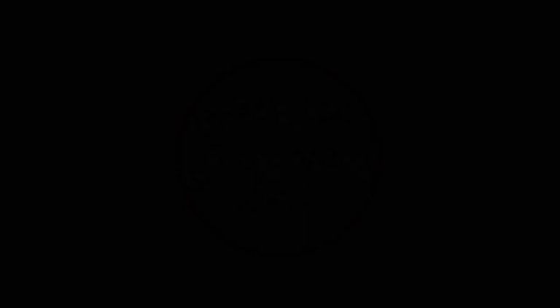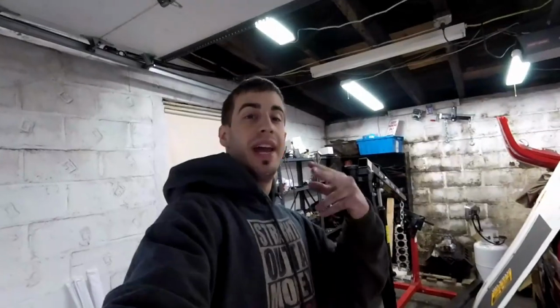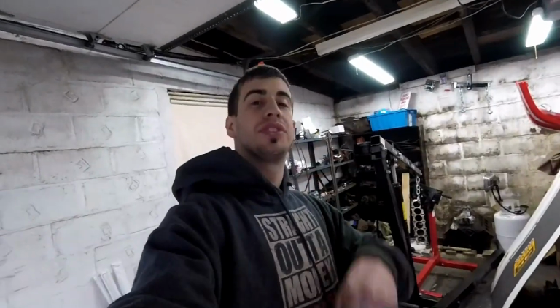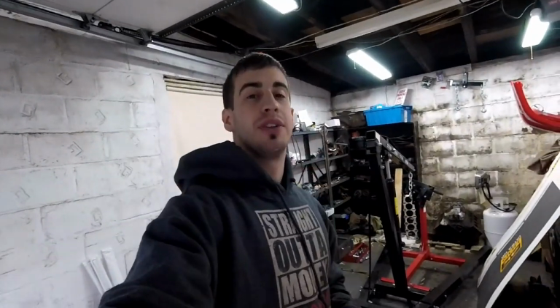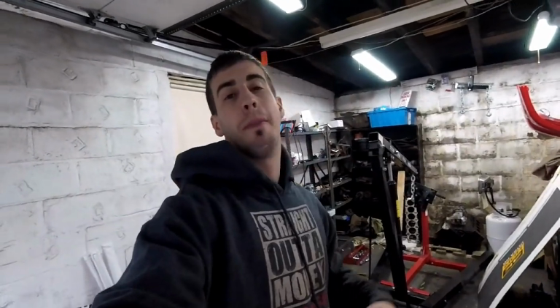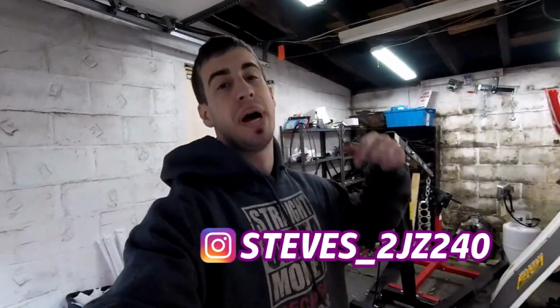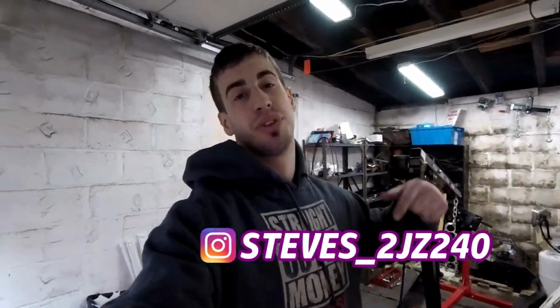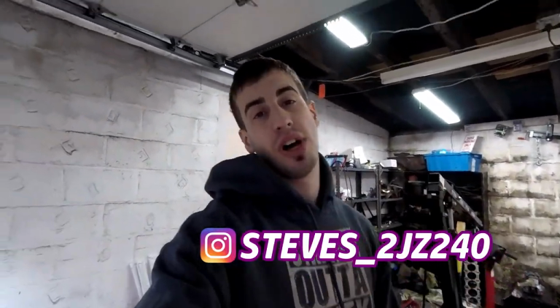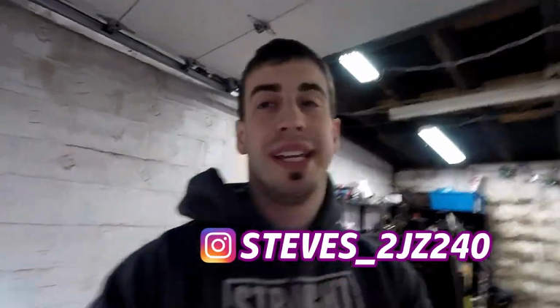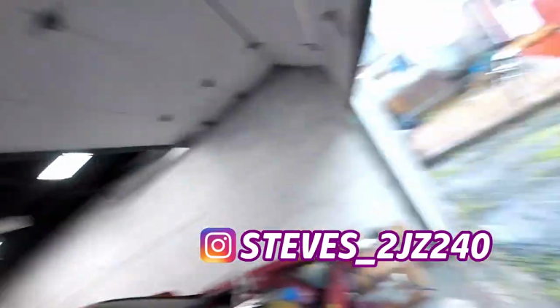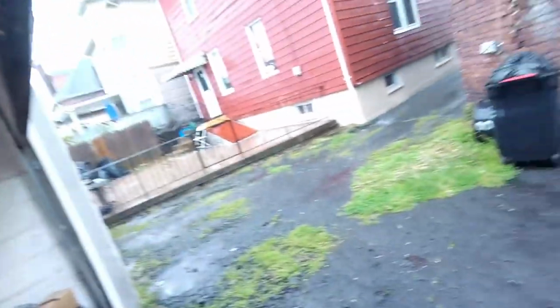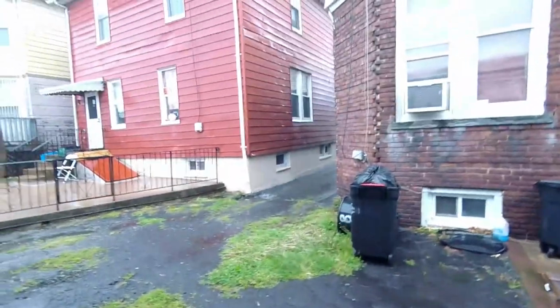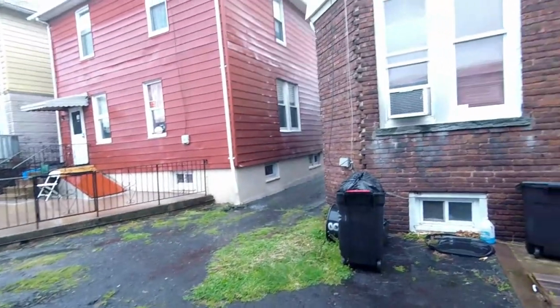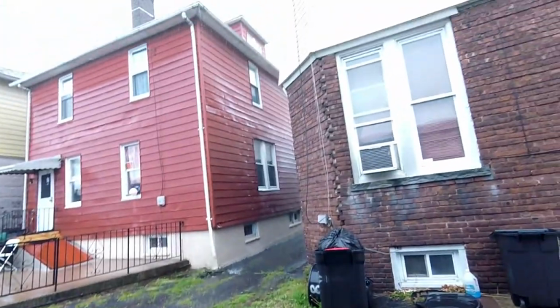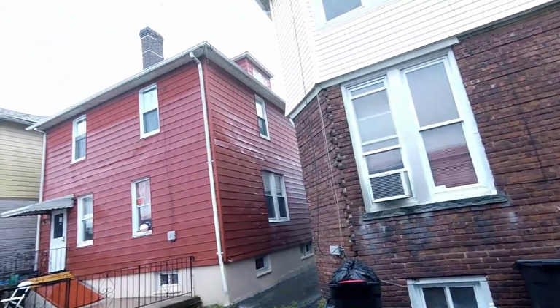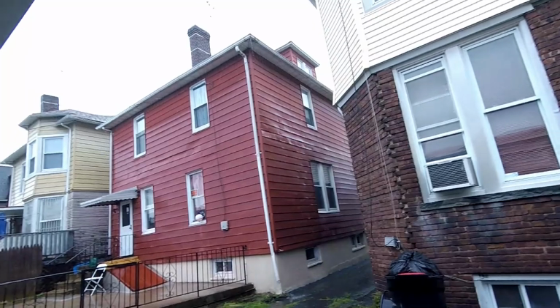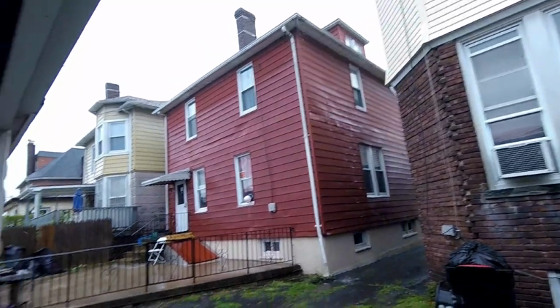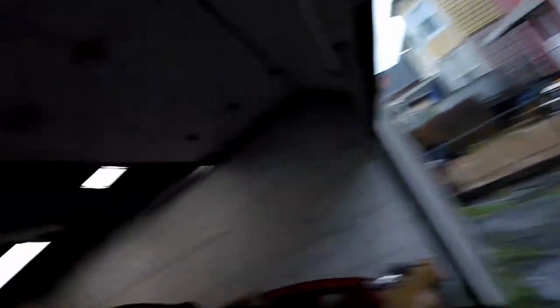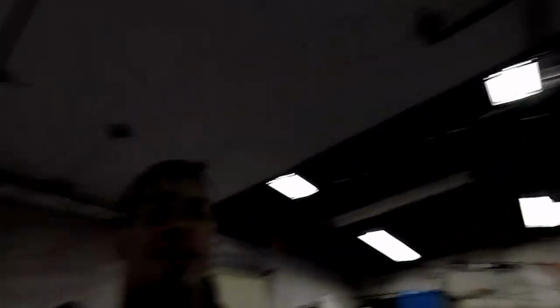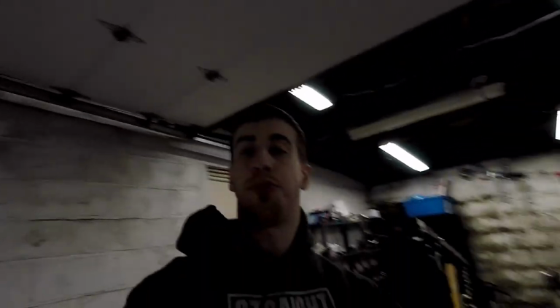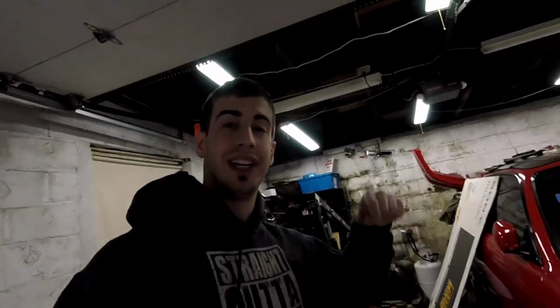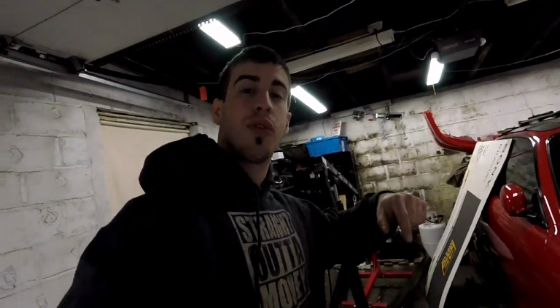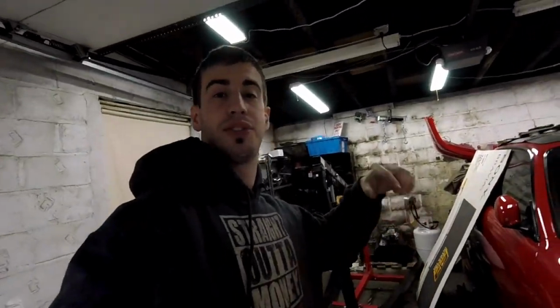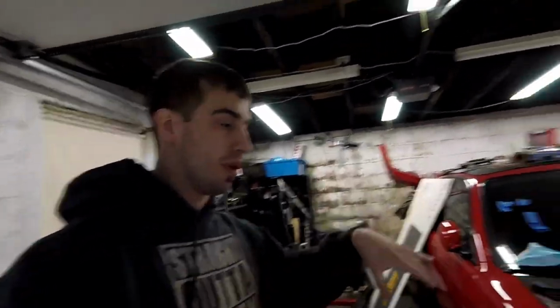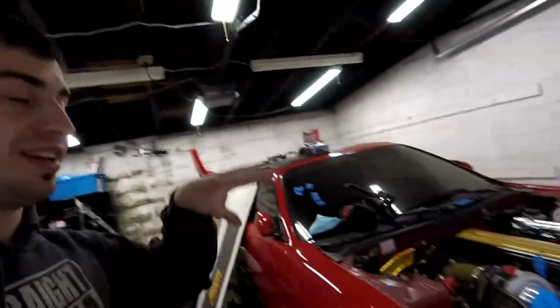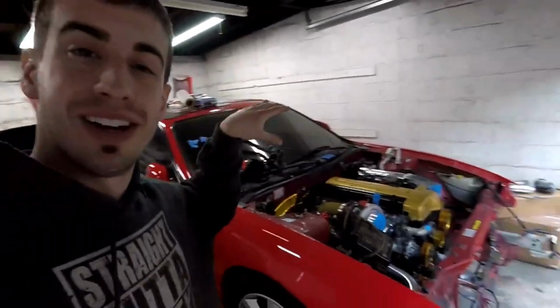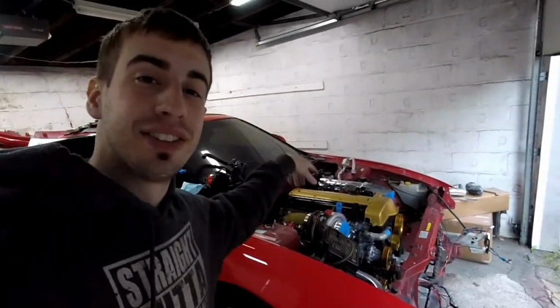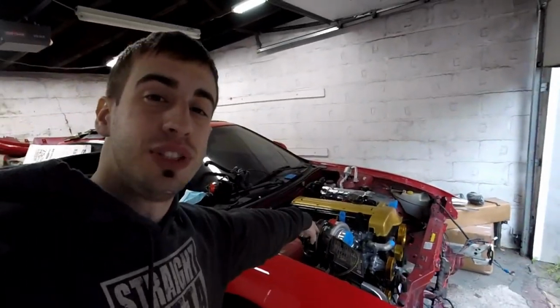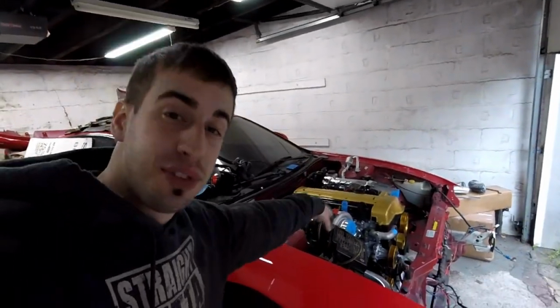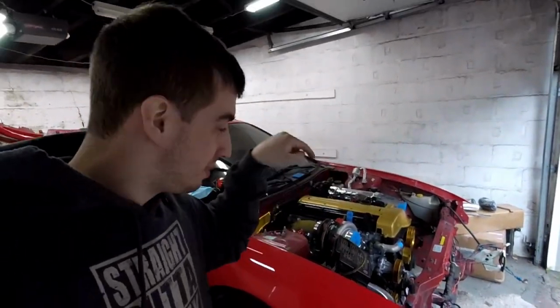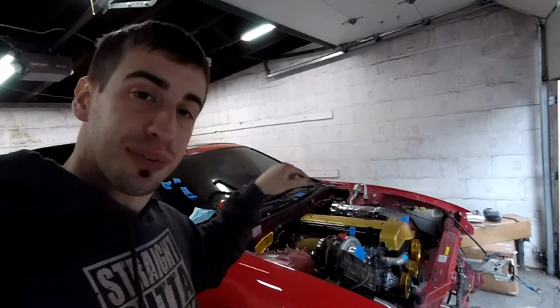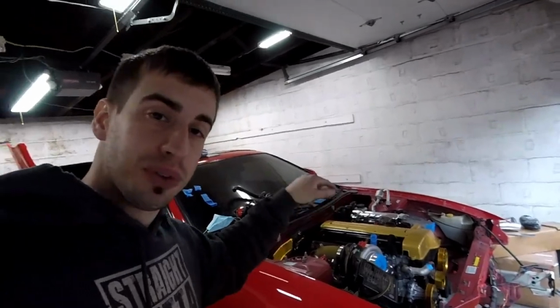Hey, what's up guys? Welcome back to the vlog. It is pouring today — great day to be in the garage working on the 2JZ Swap S14.